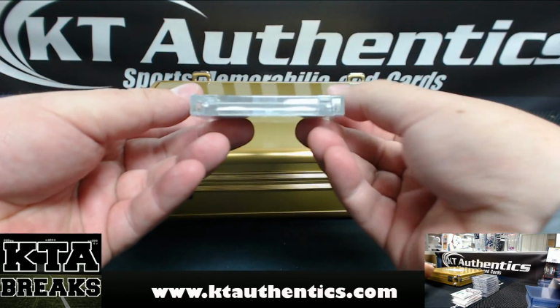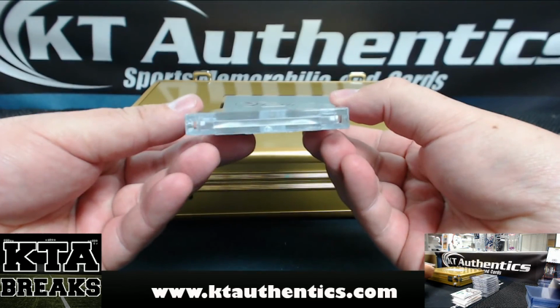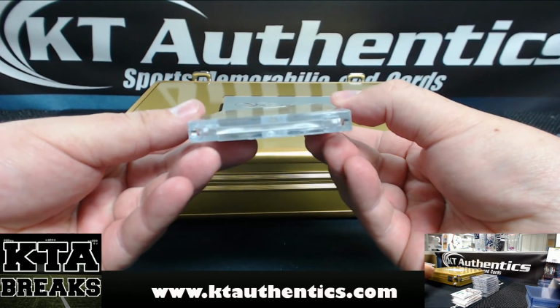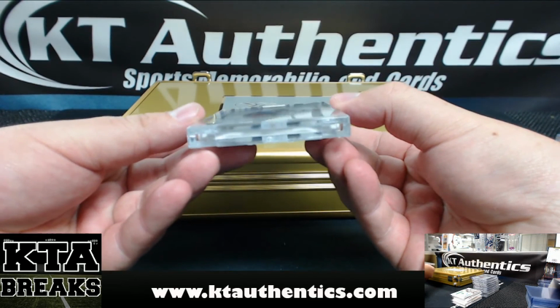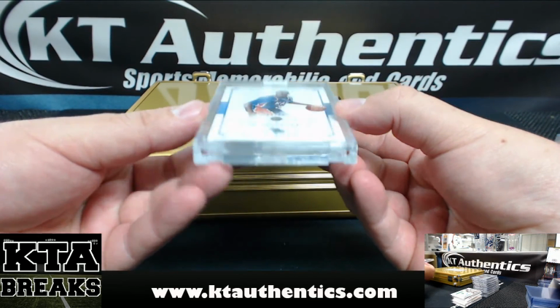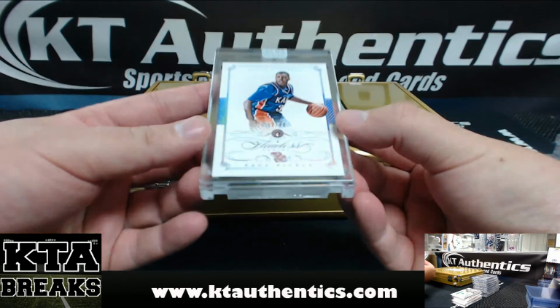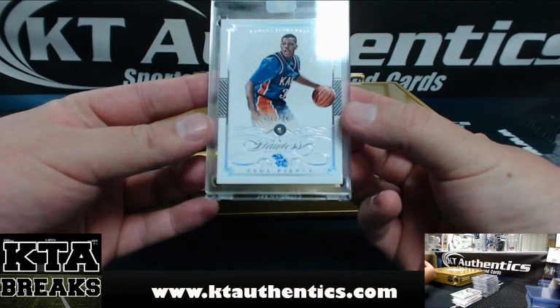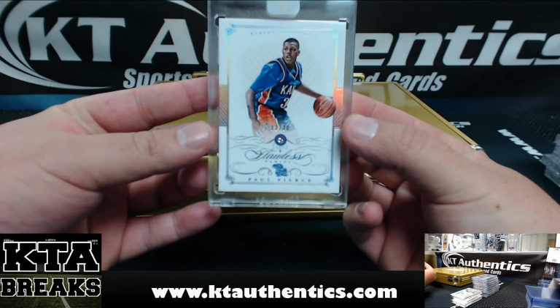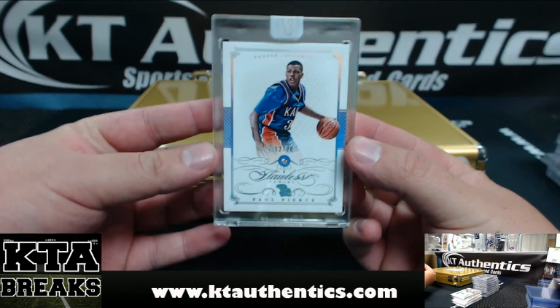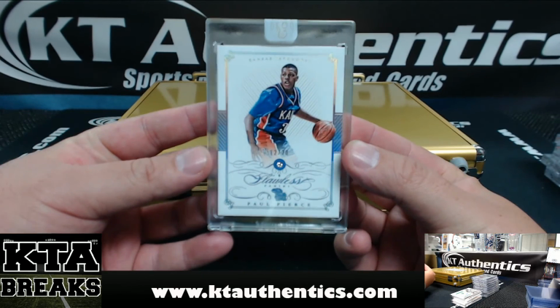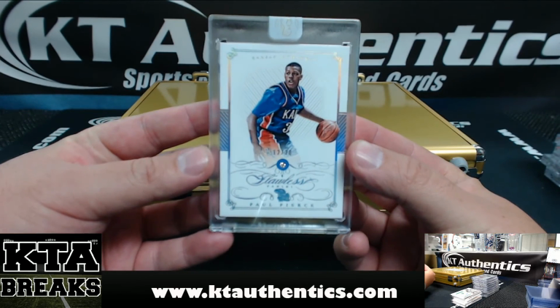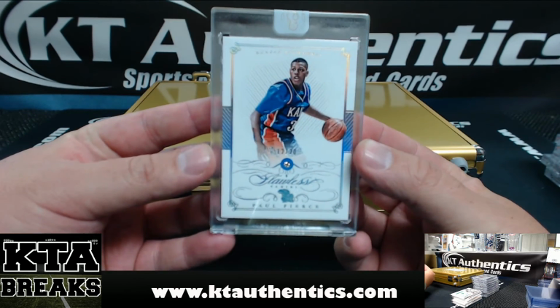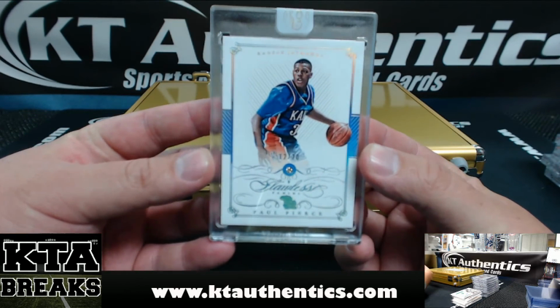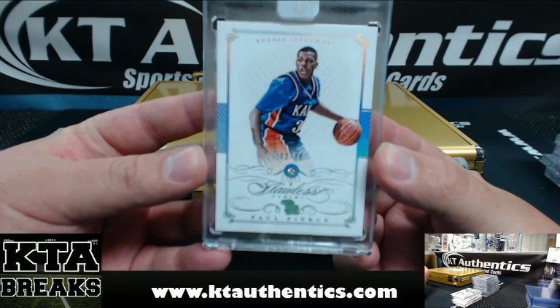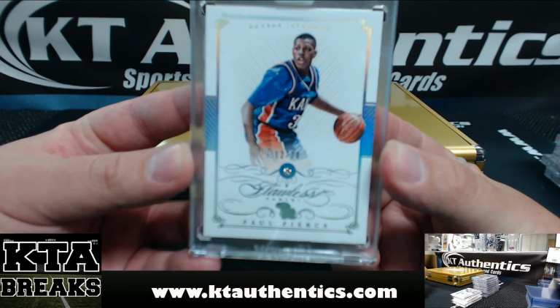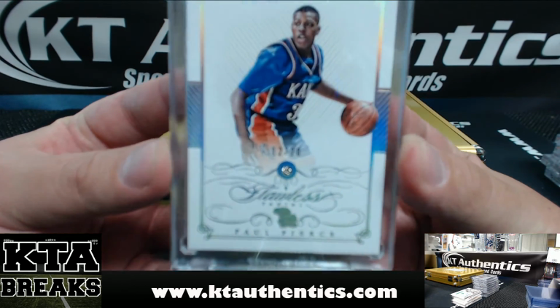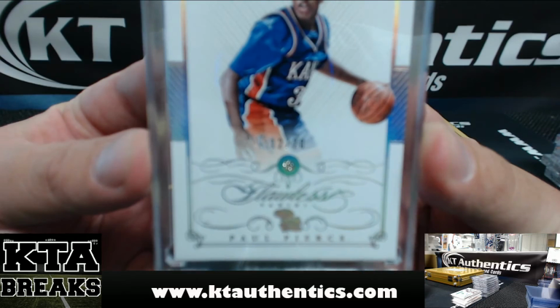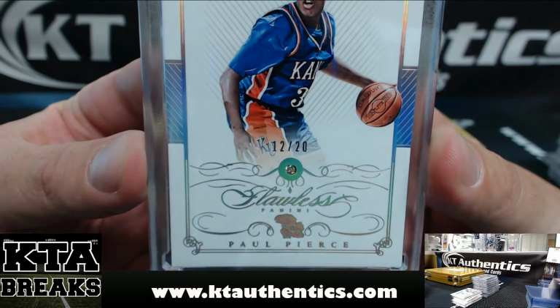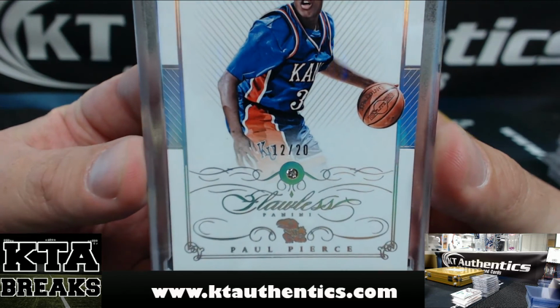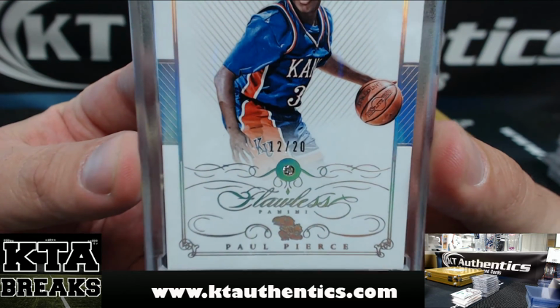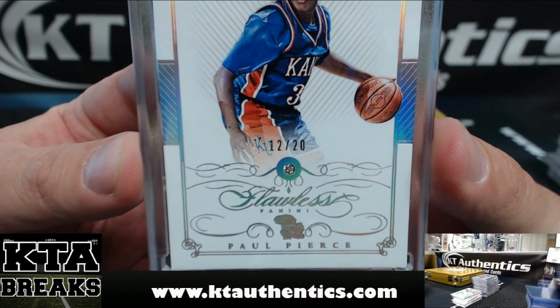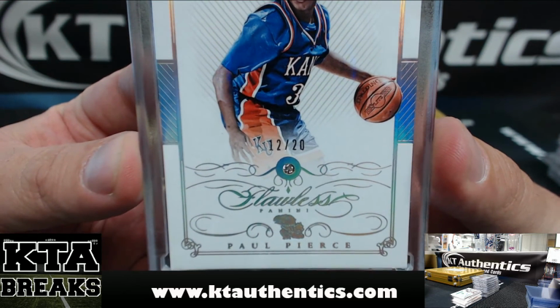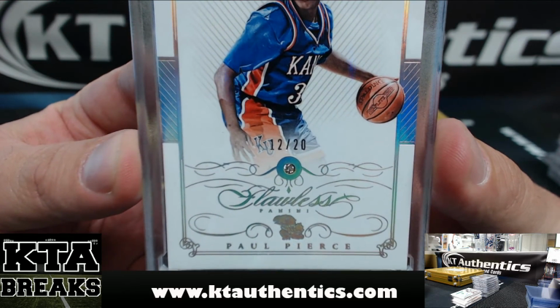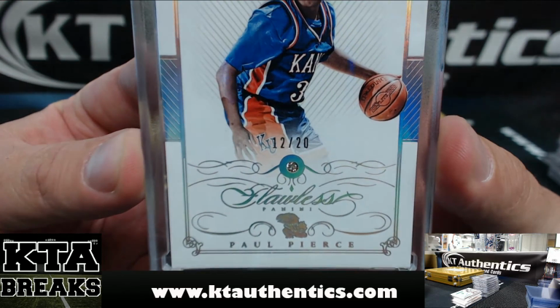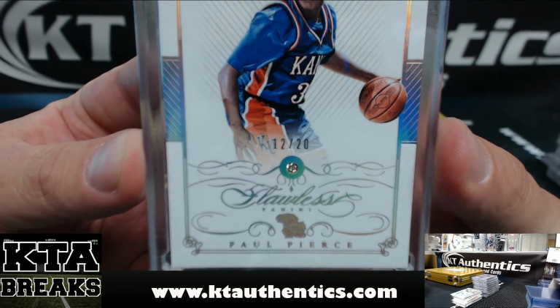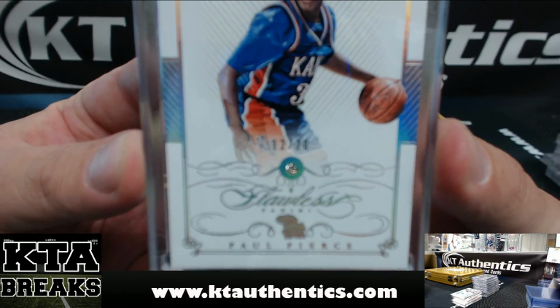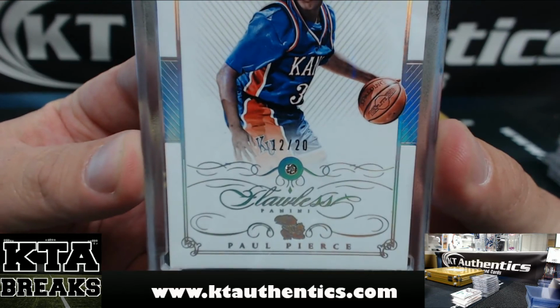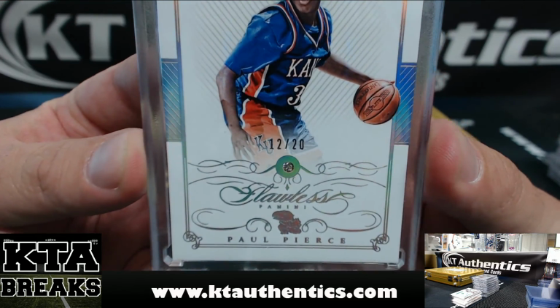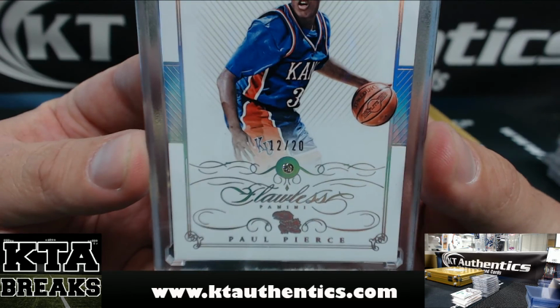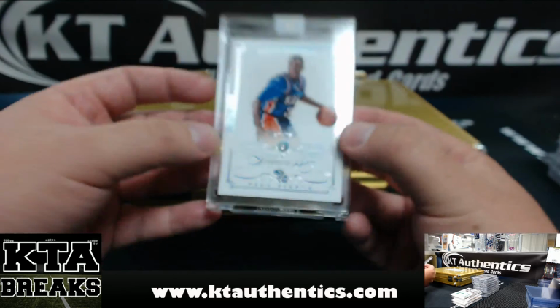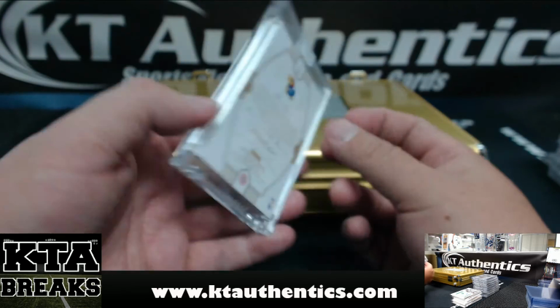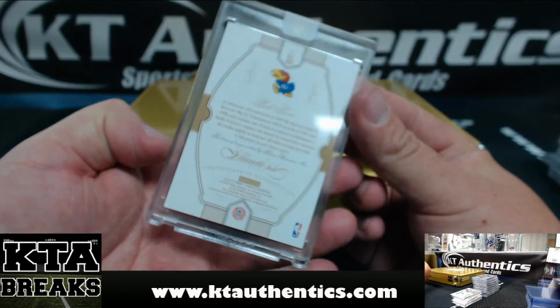First one — Paul Pierce, Kansas Jayhawks, 12 of 20. Actually, it's my first gemmed collegiate one.